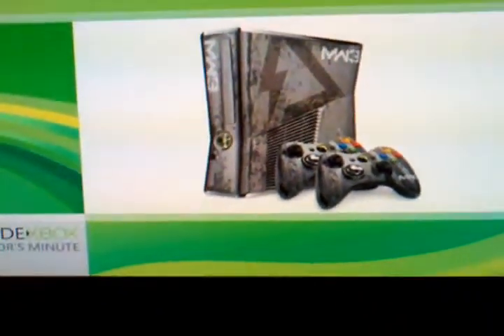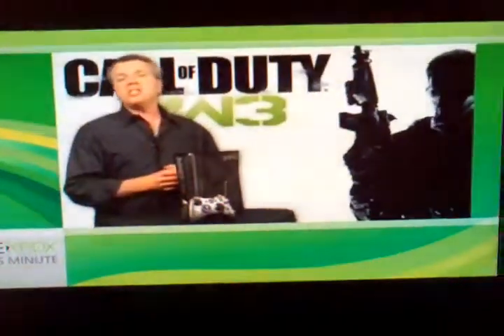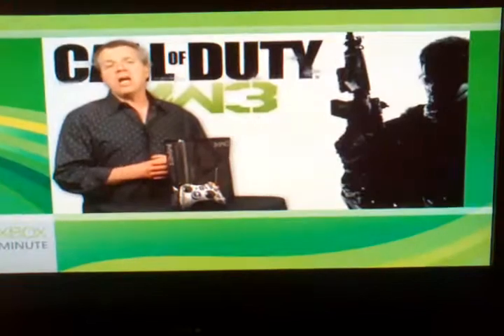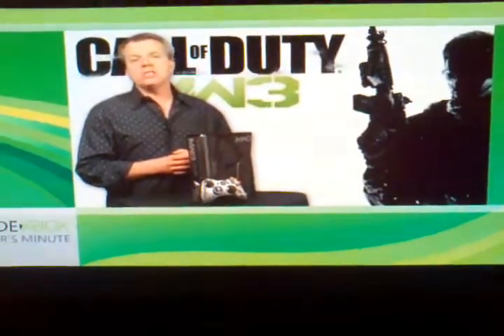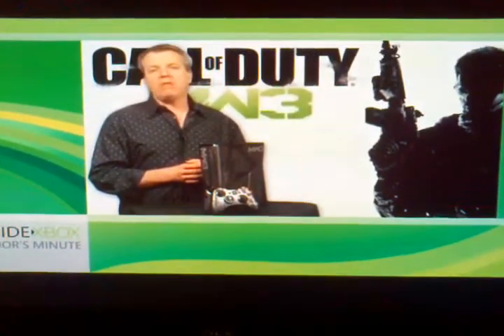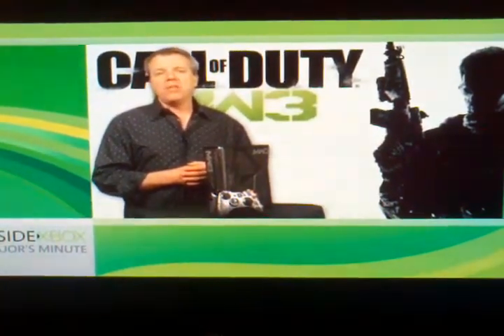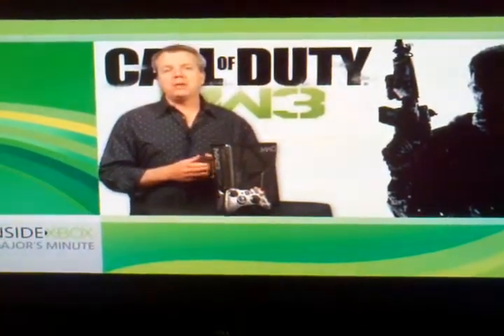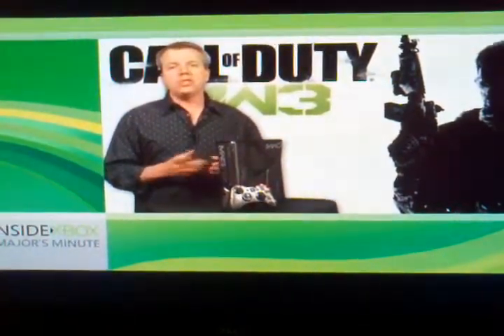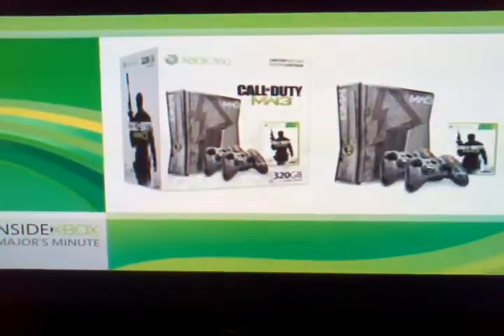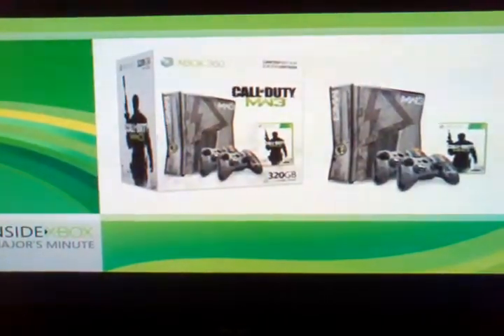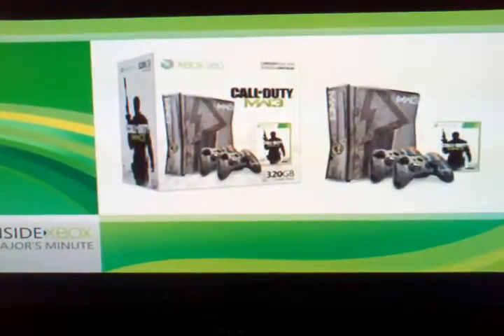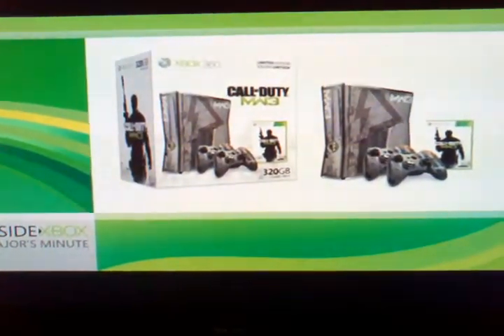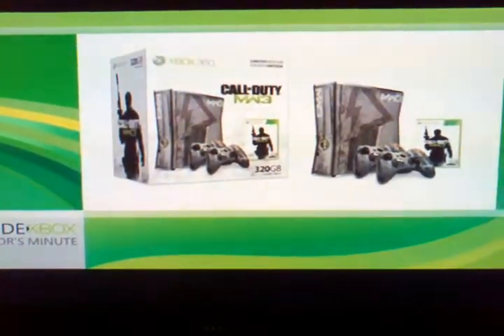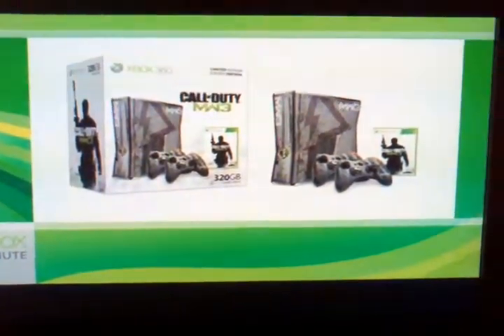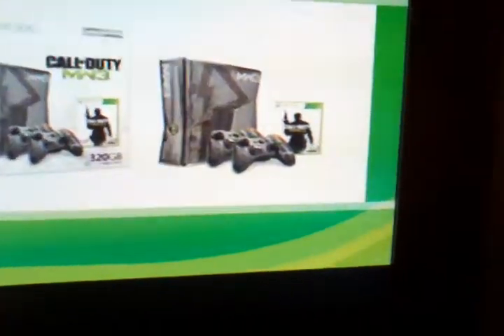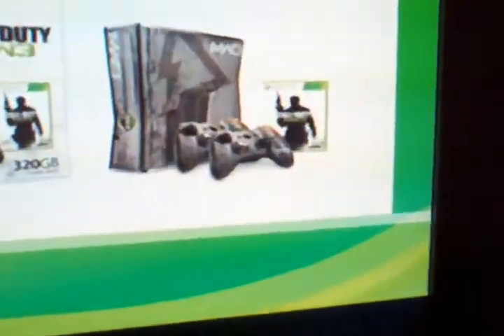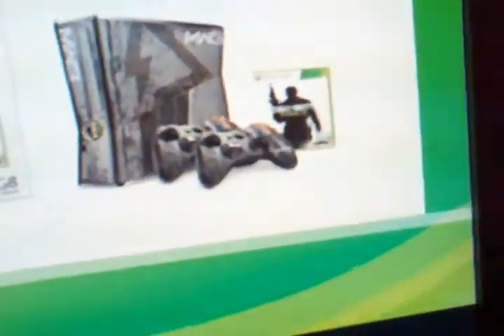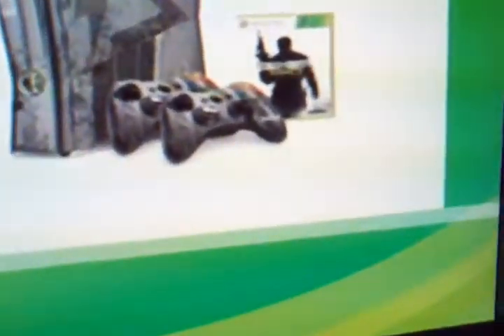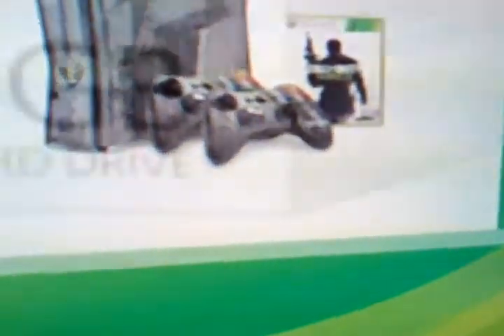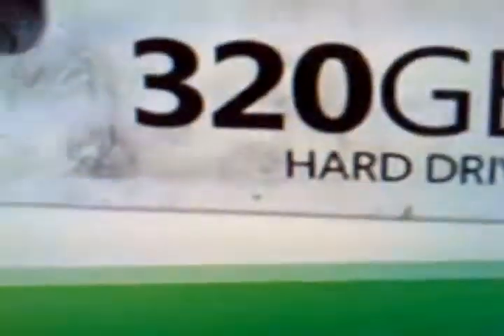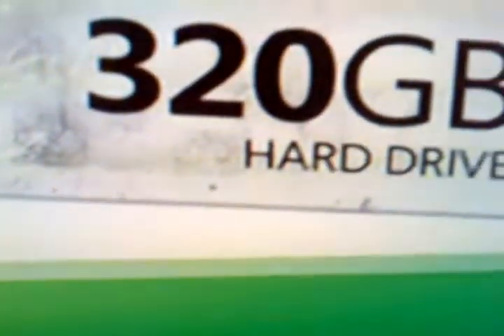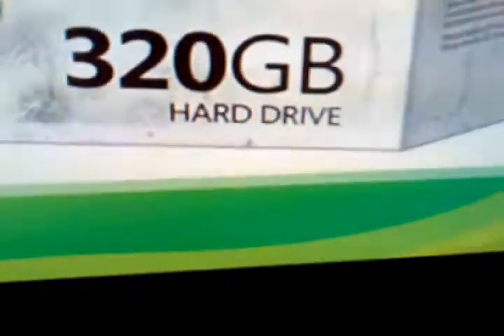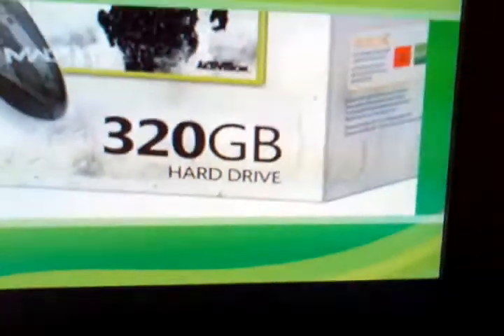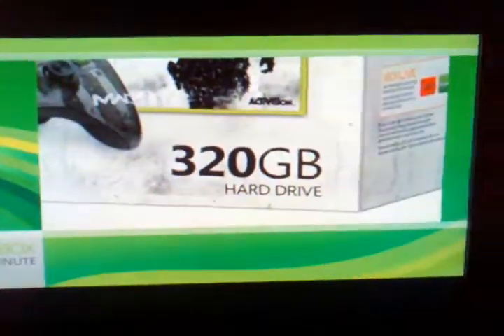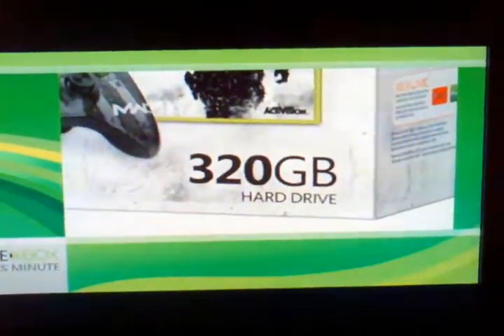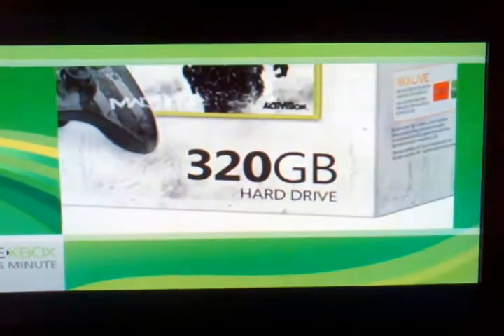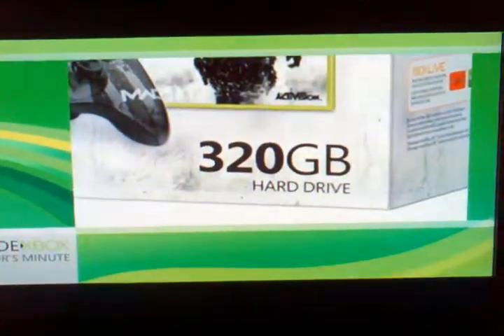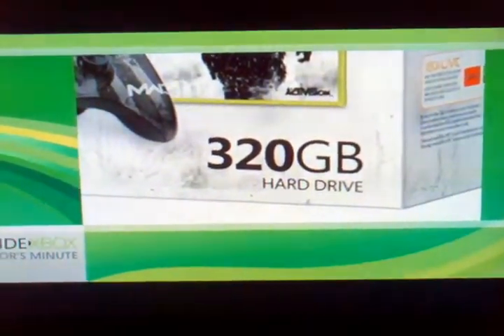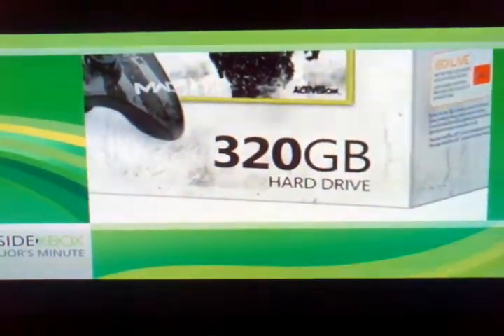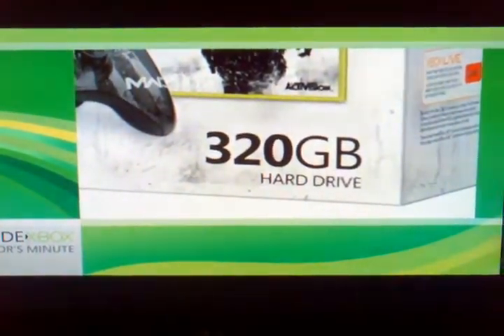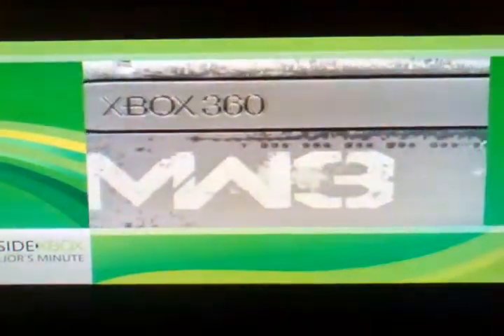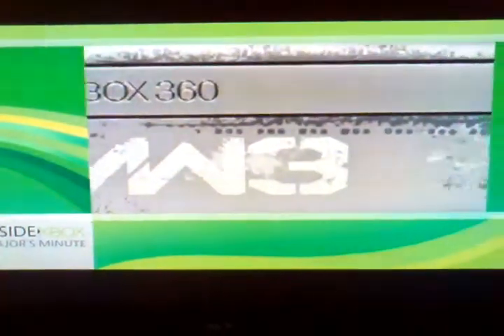In addition to the console itself, the bundle comes with two wireless controllers, a copy of Modern Warfare 3, and the biggest hard drive available, weighing in at 320 gigabytes. And then, of course, there's this.